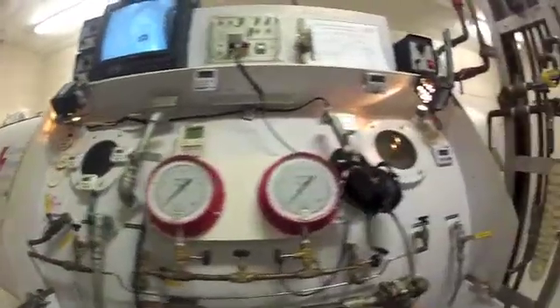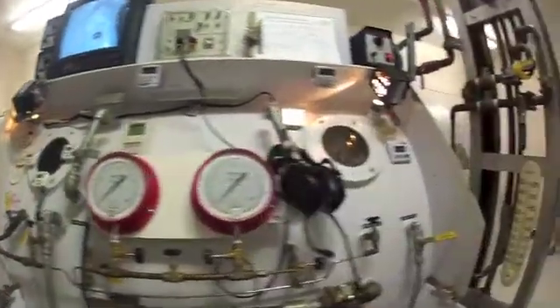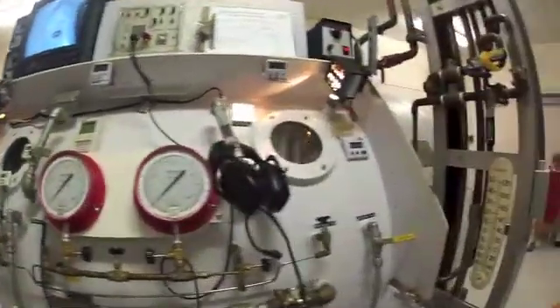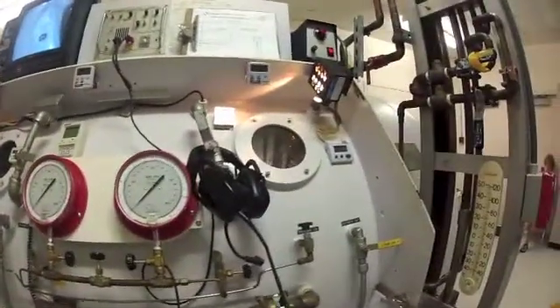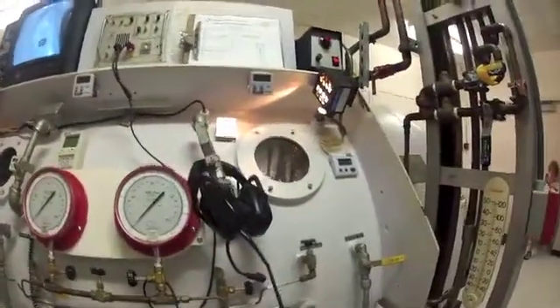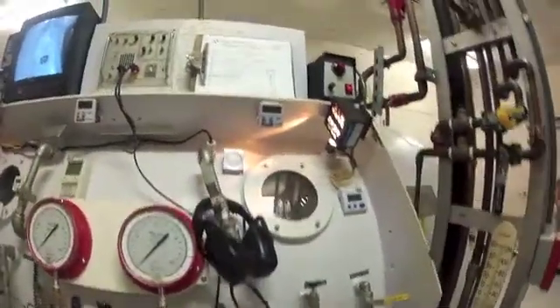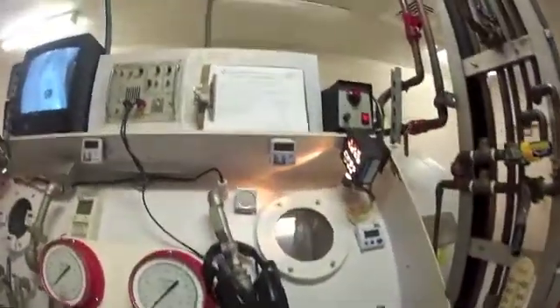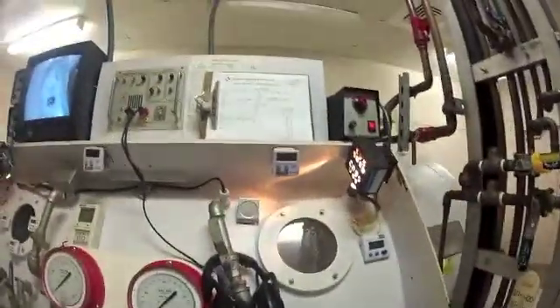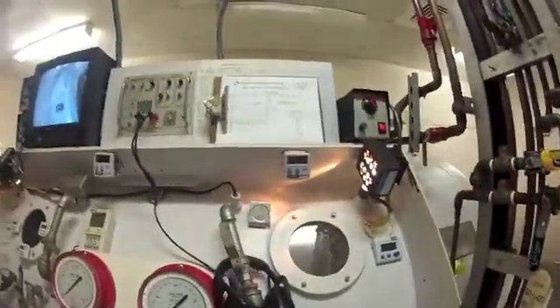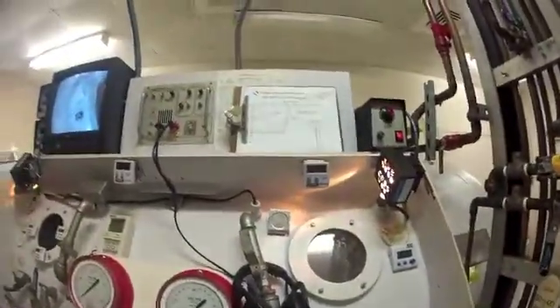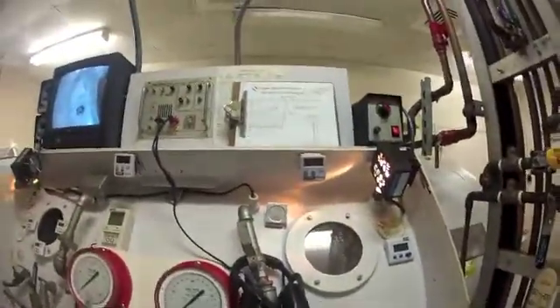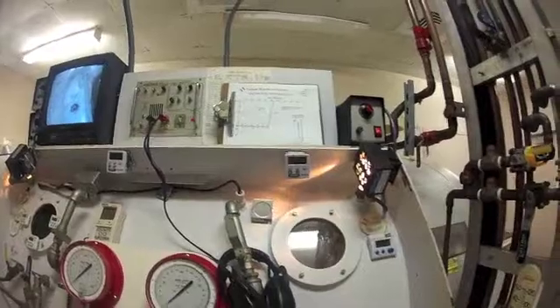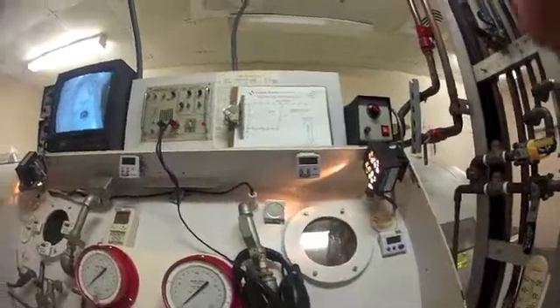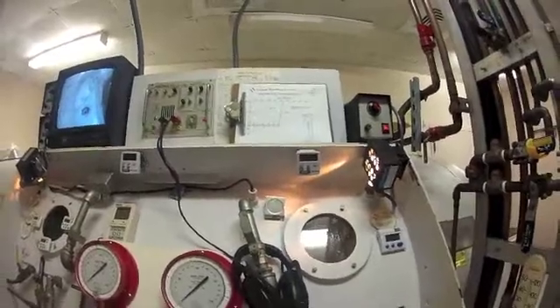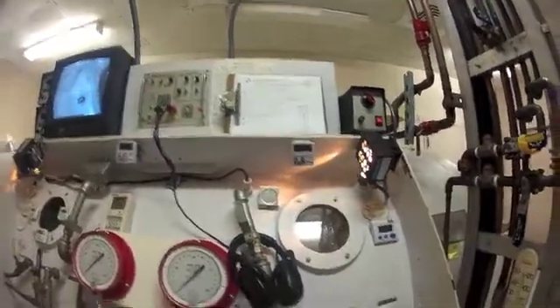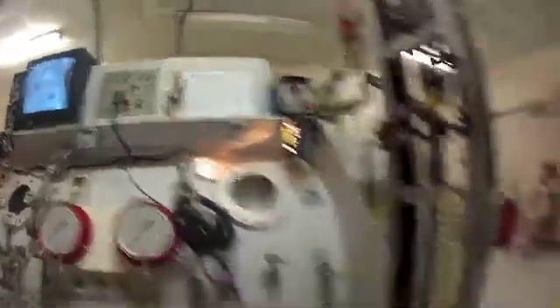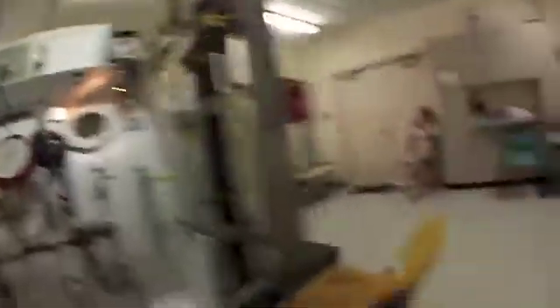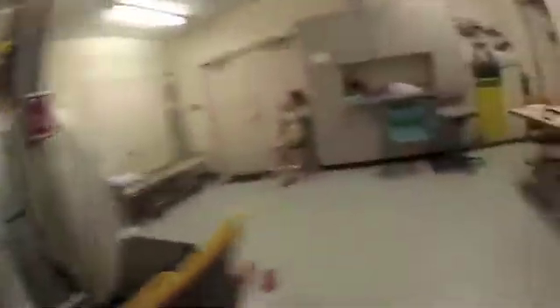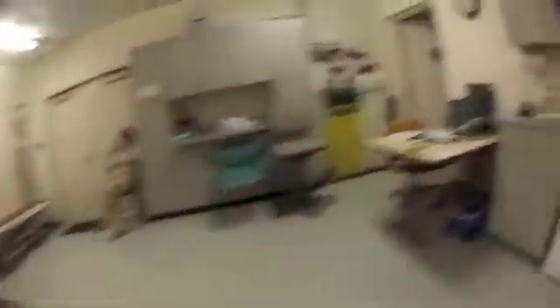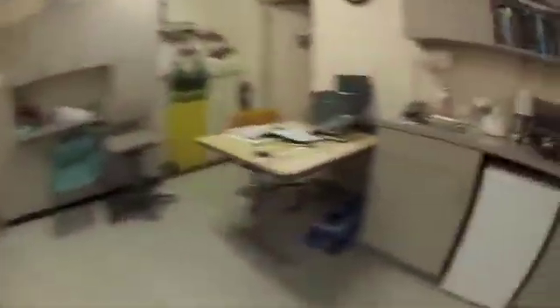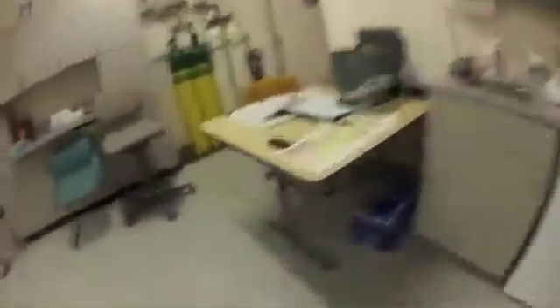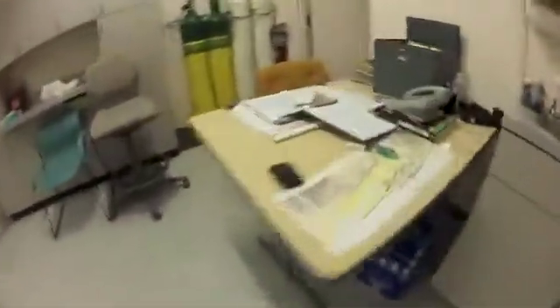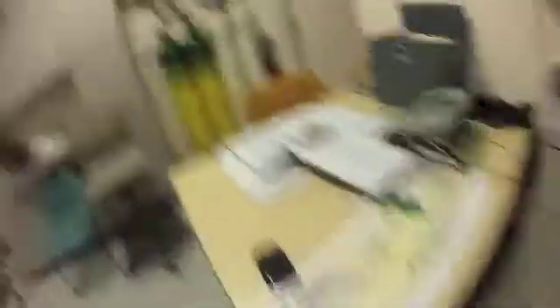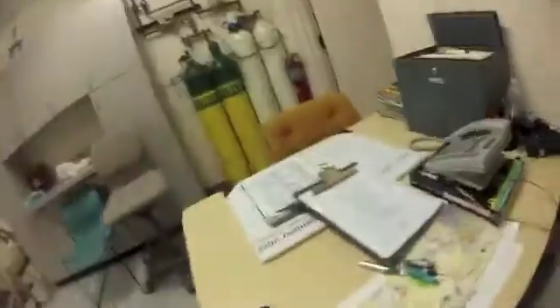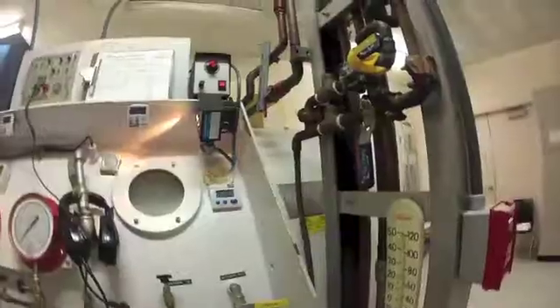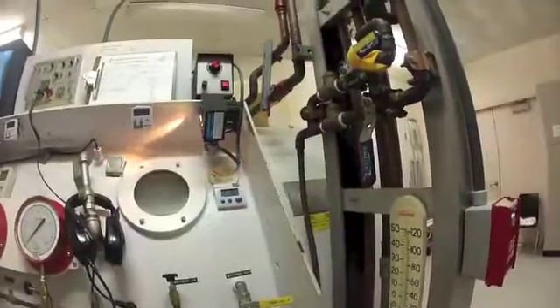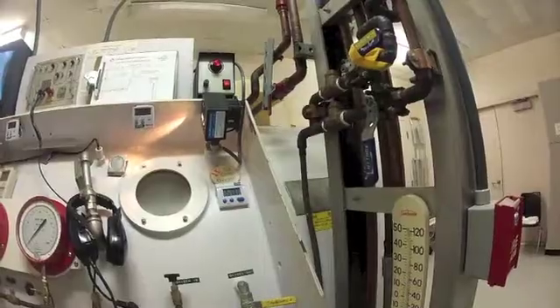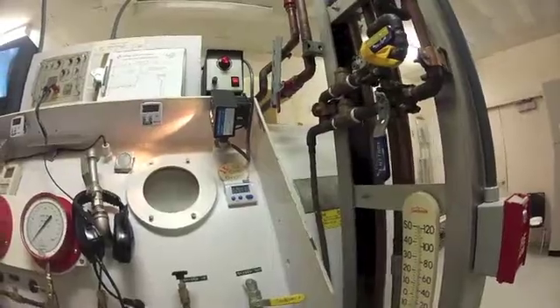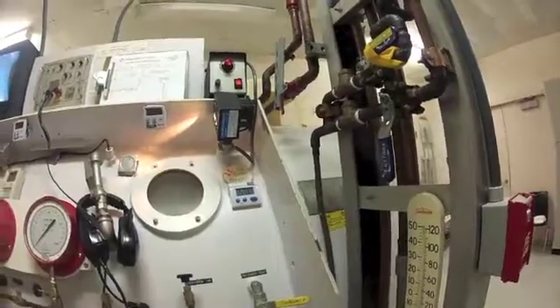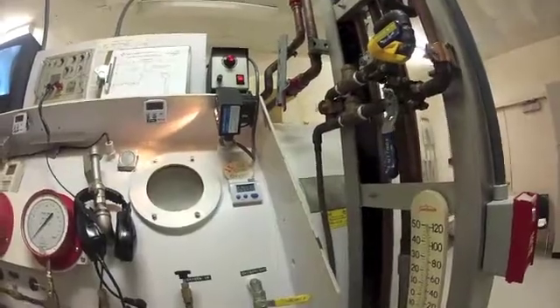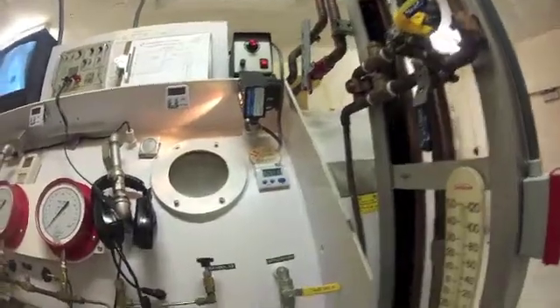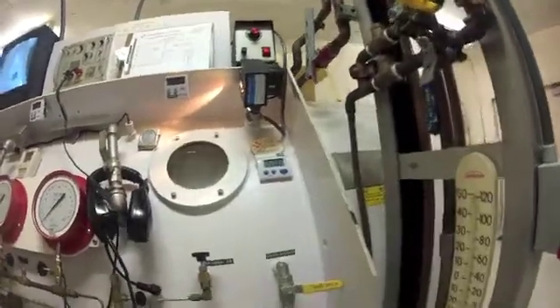The treatment for the bends normally takes about five hours, but sometimes we may put in an extension of another 20 minutes, depending on what the diving doctor tells us to do.